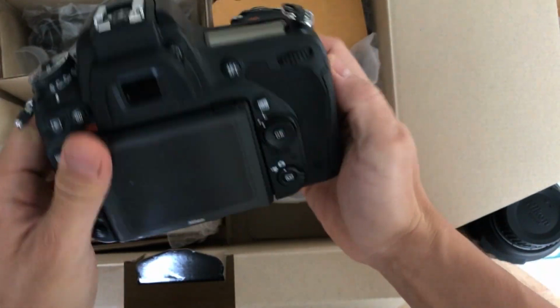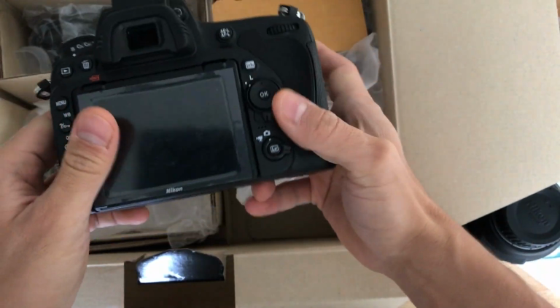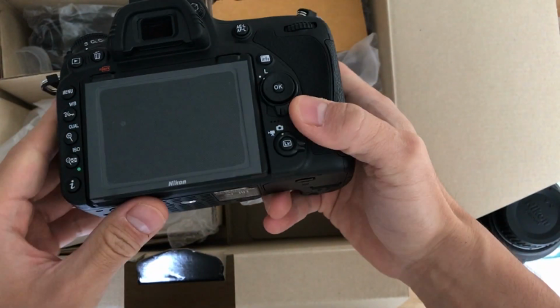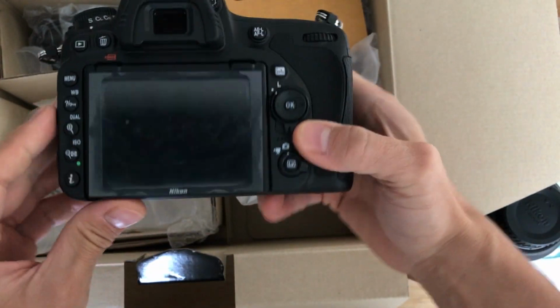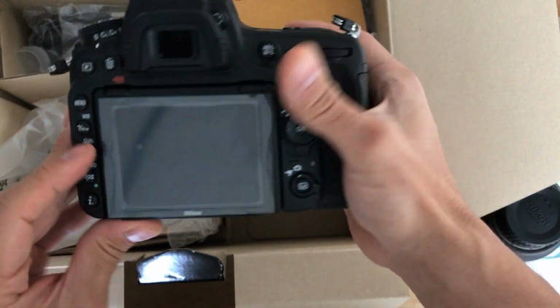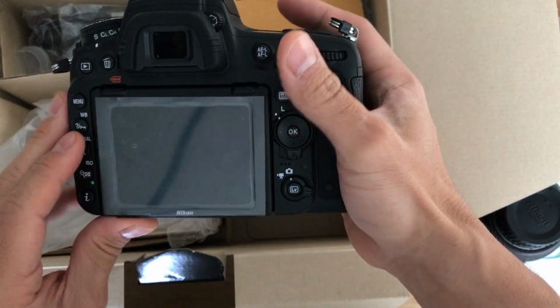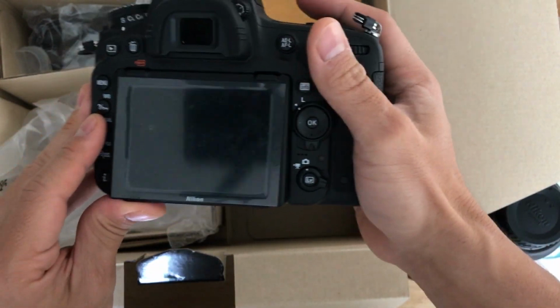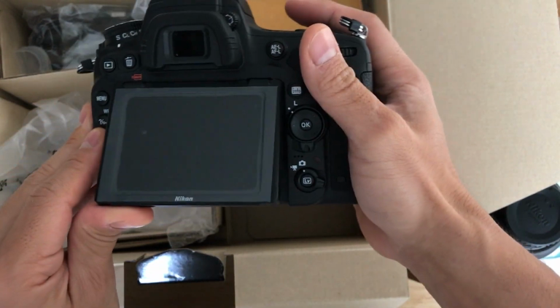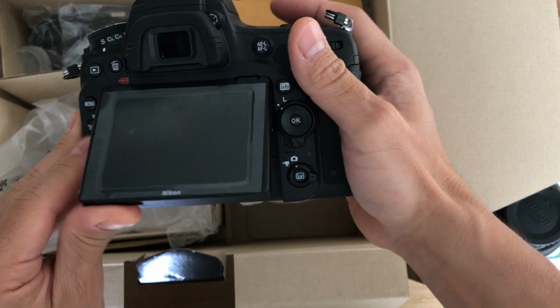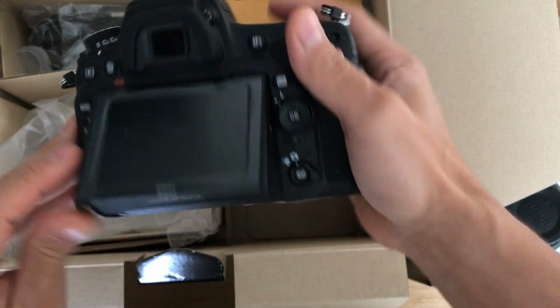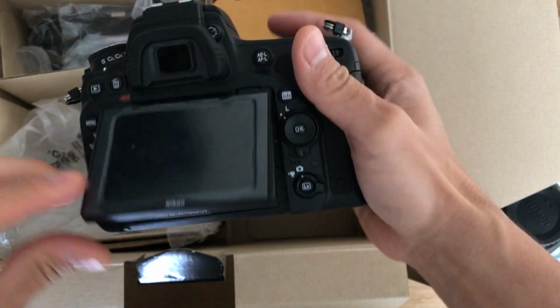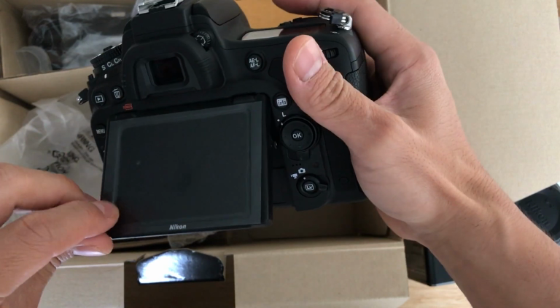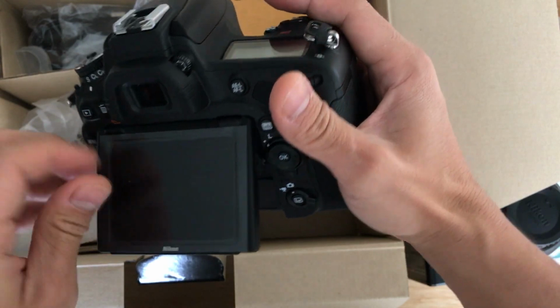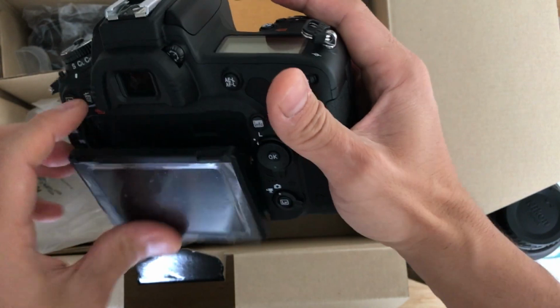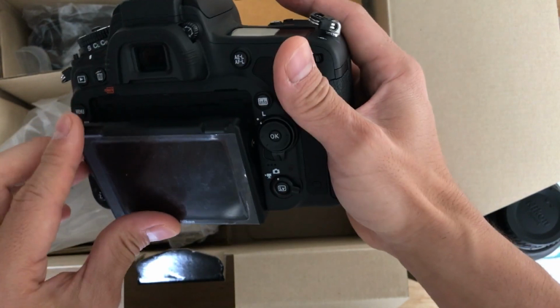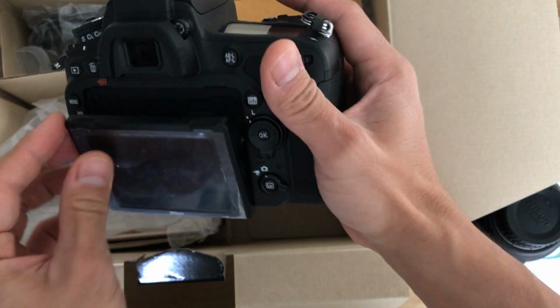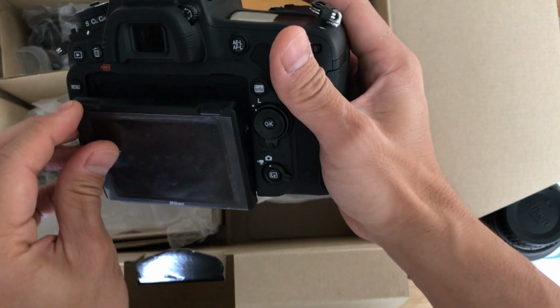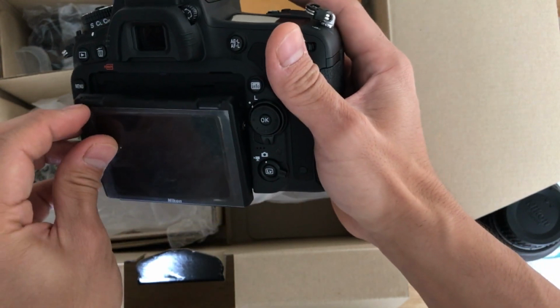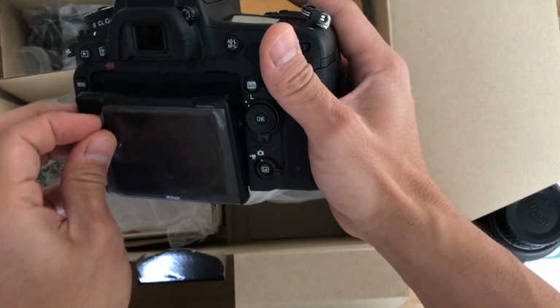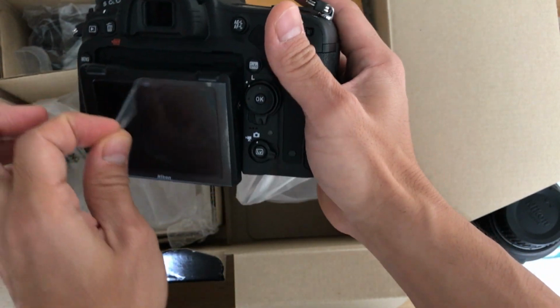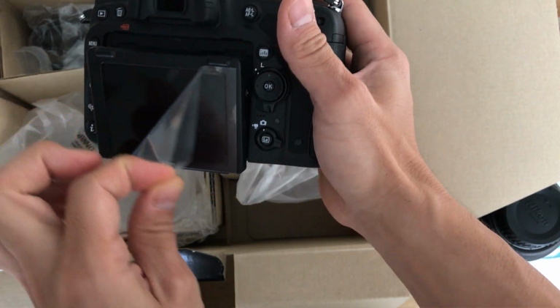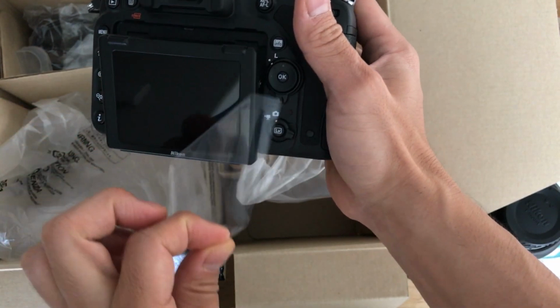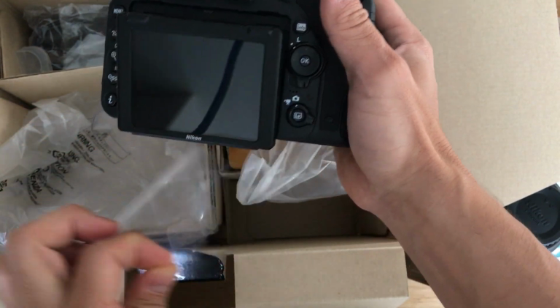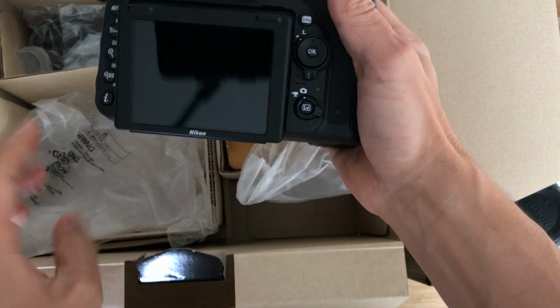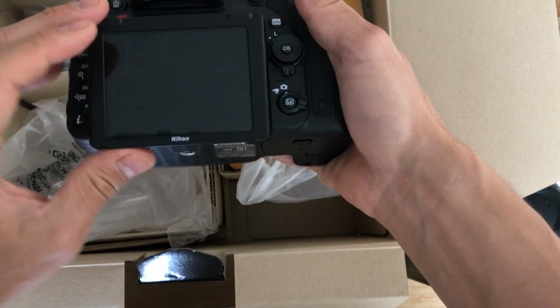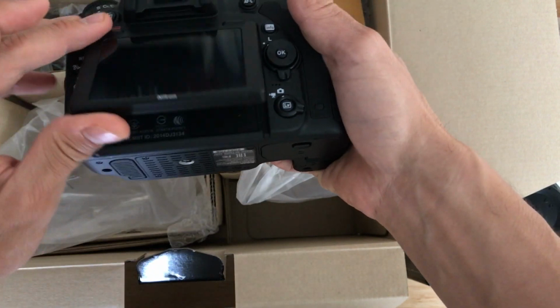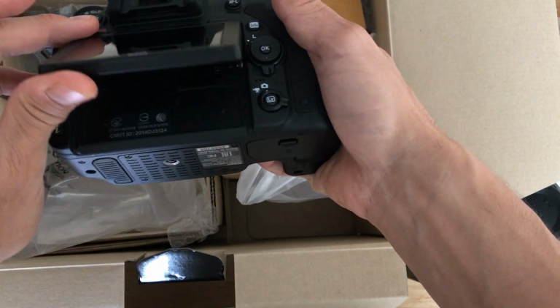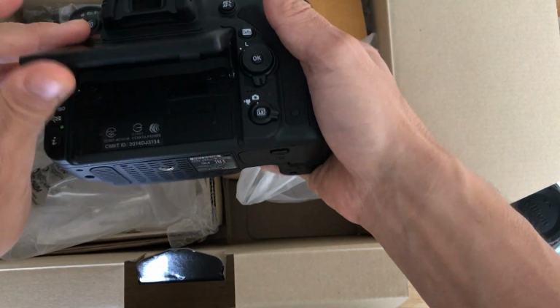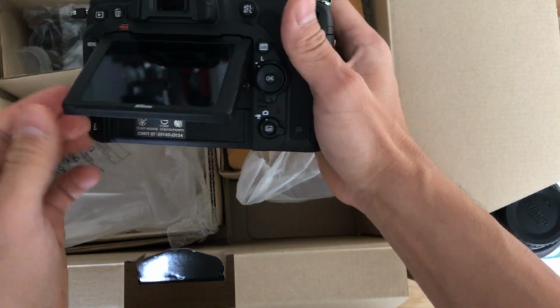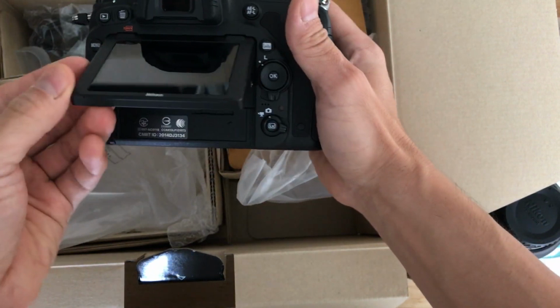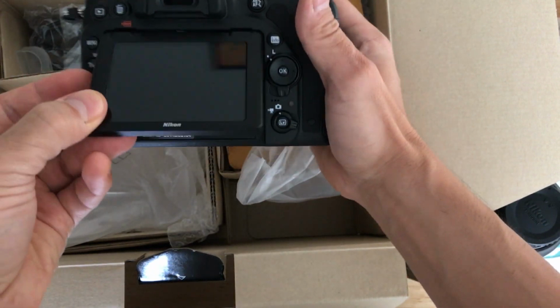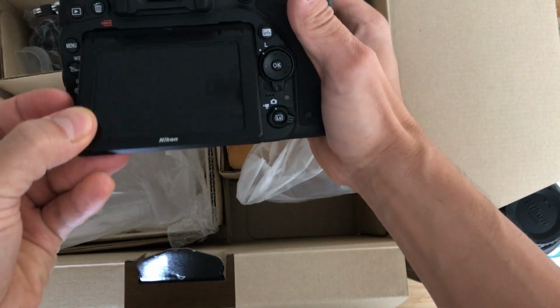So this is what's in the camera bag. Take off this little plastic cover. It has a tilting screen.